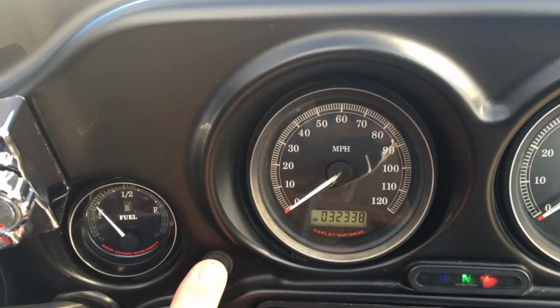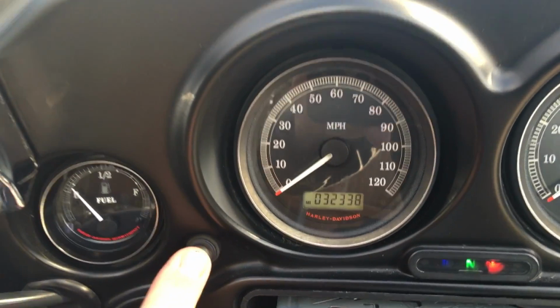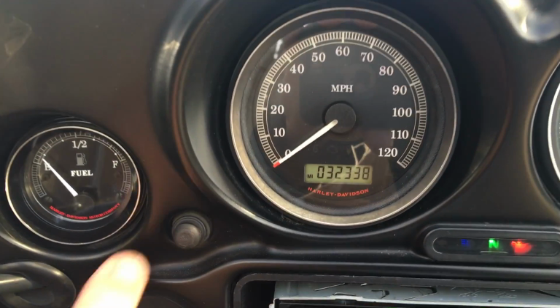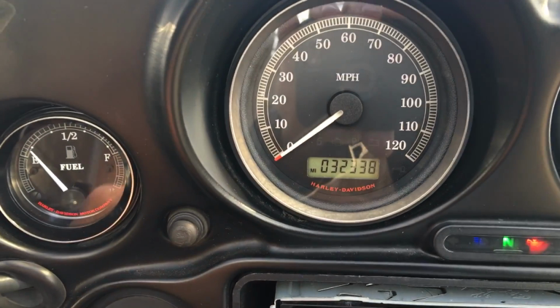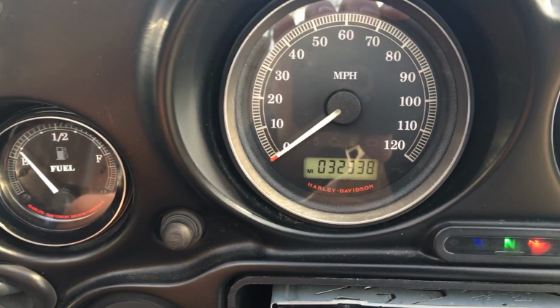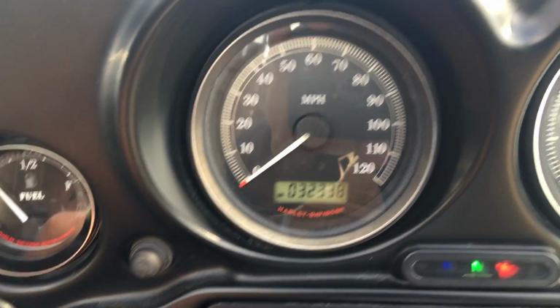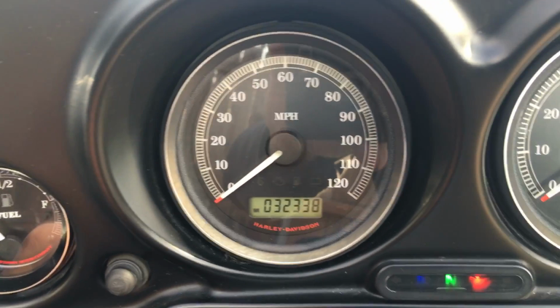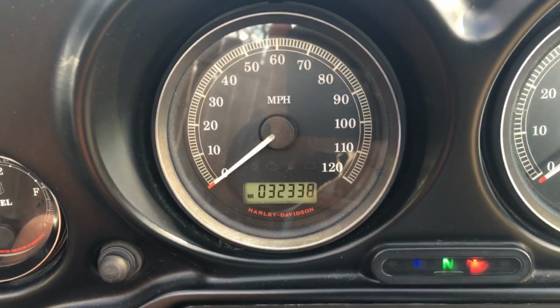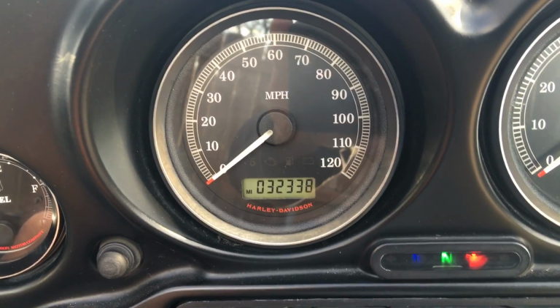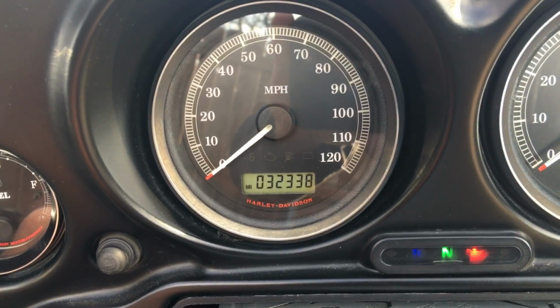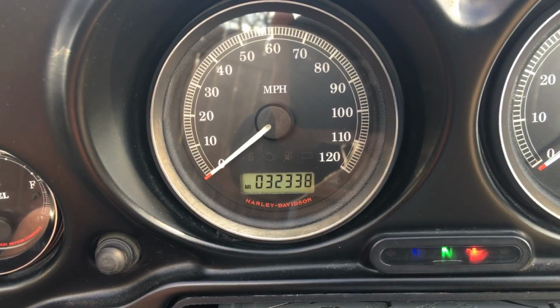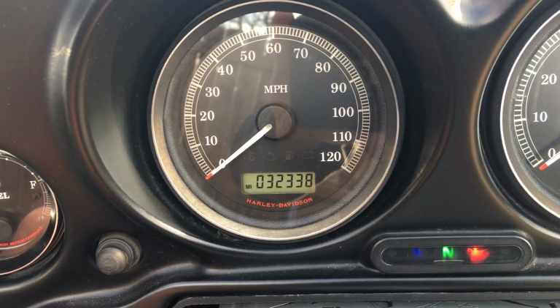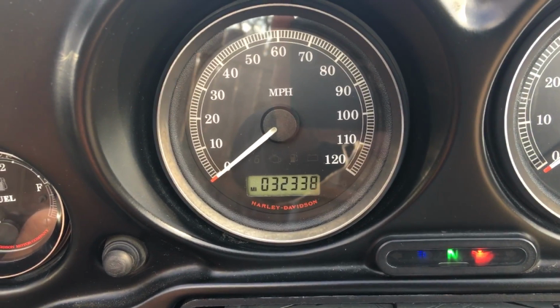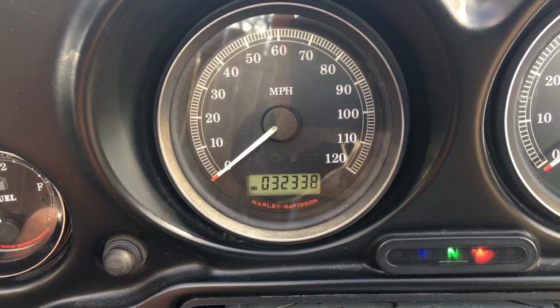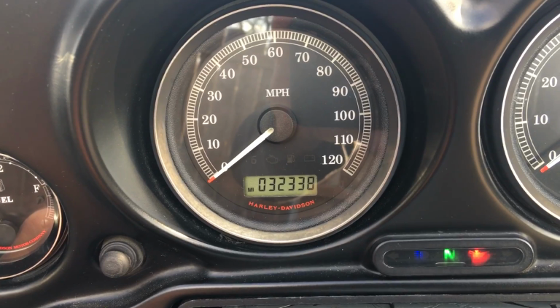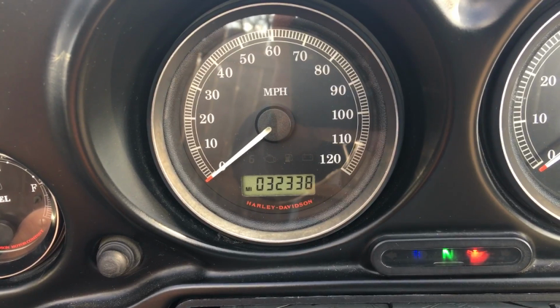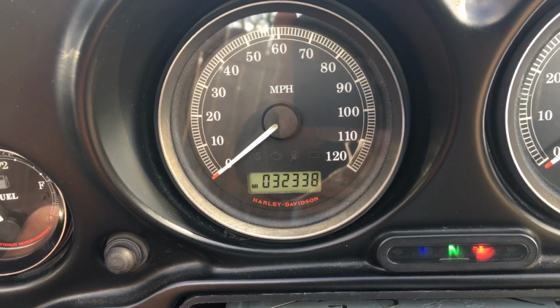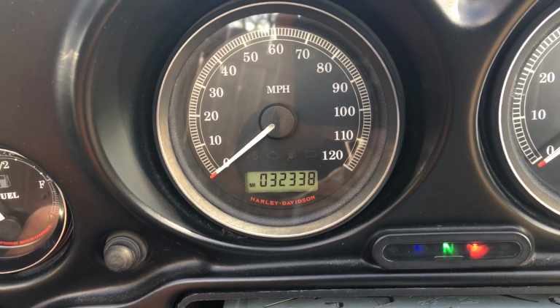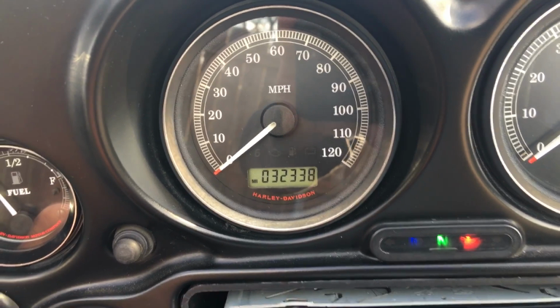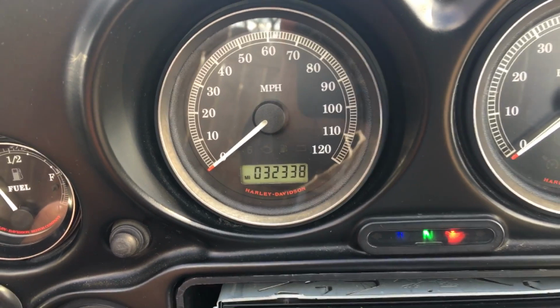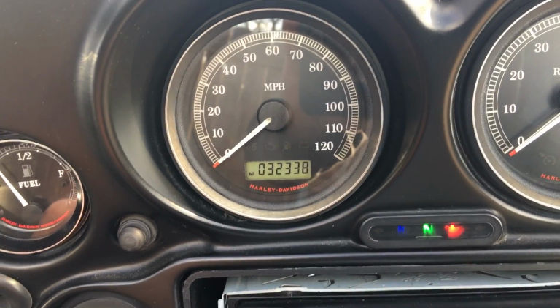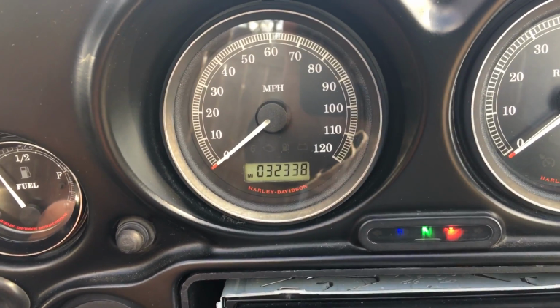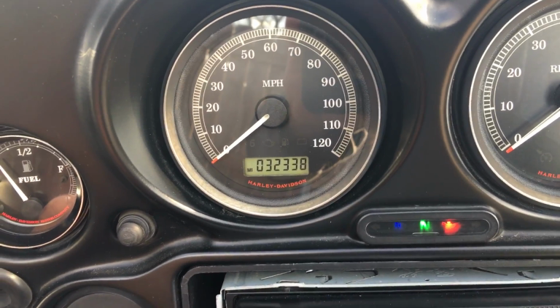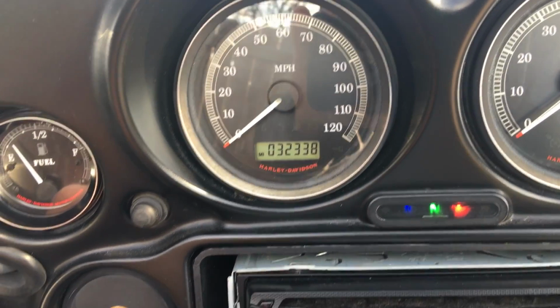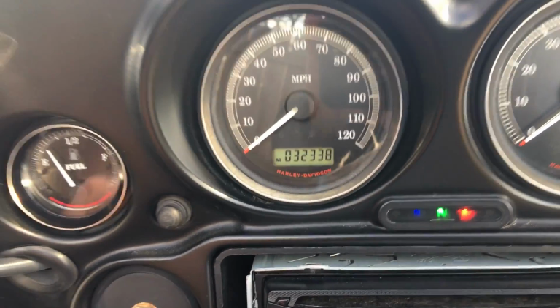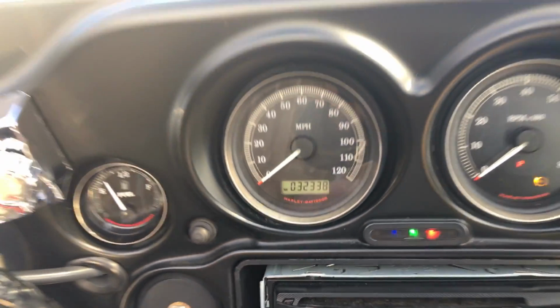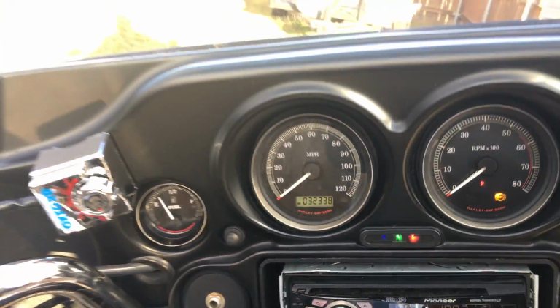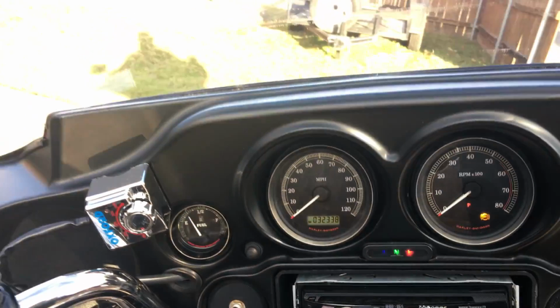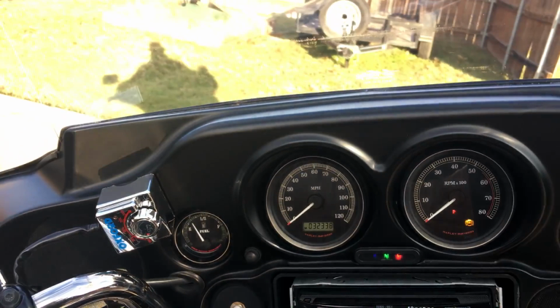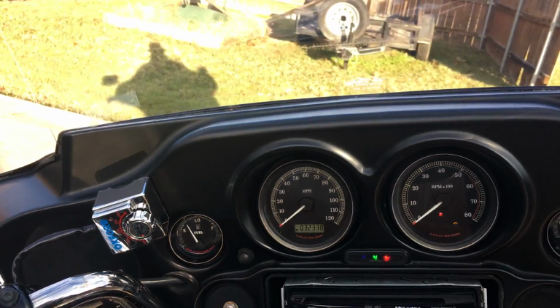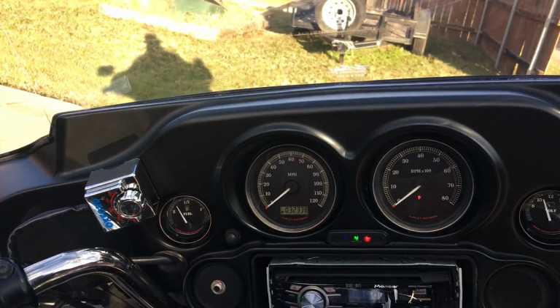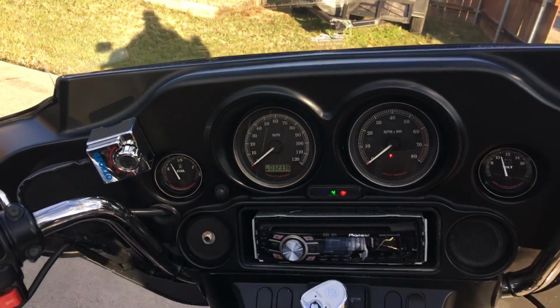It's got 32,338 miles on it. And crank it out.